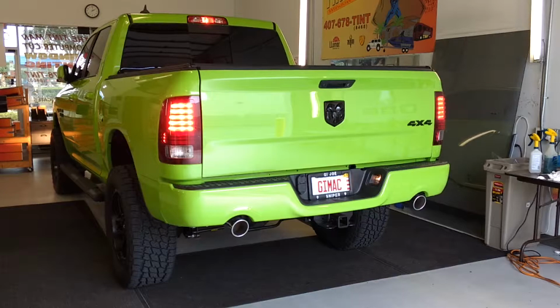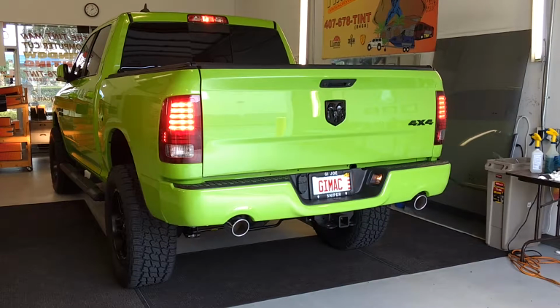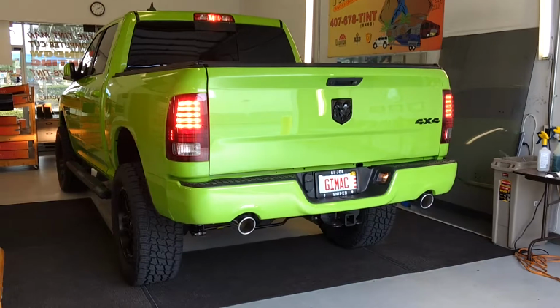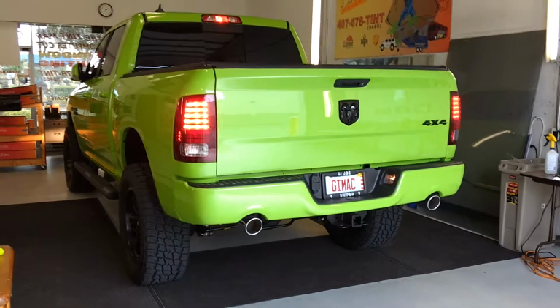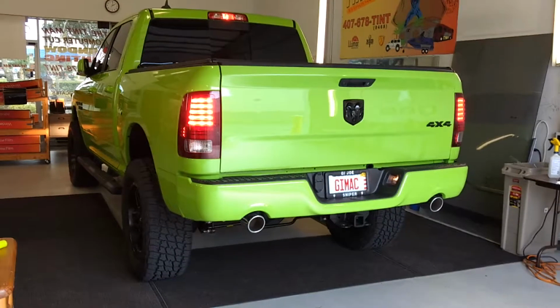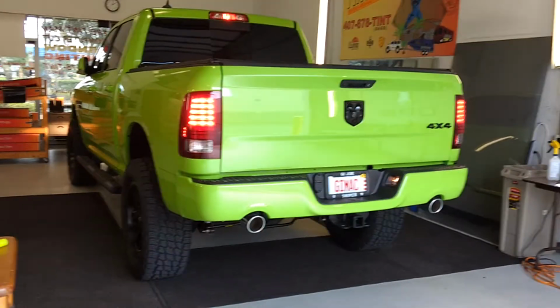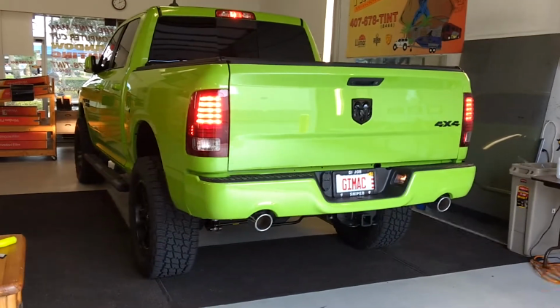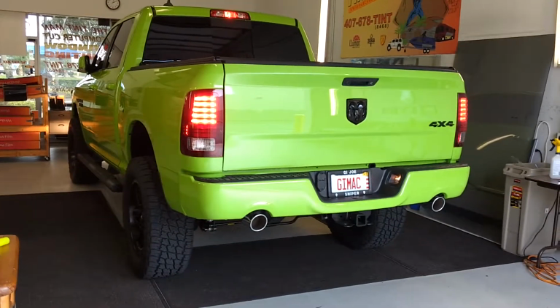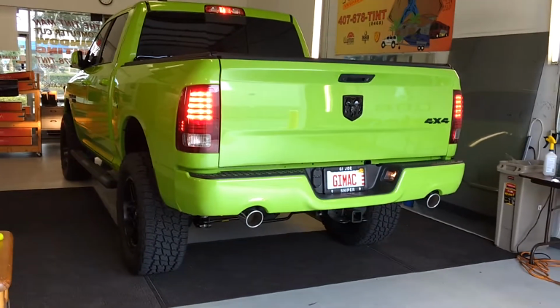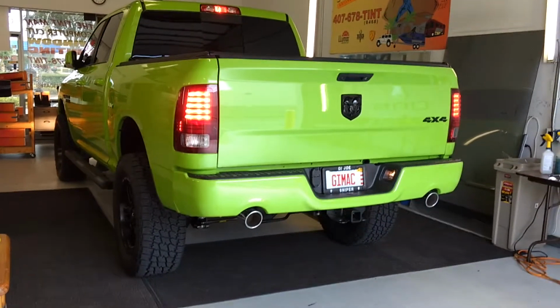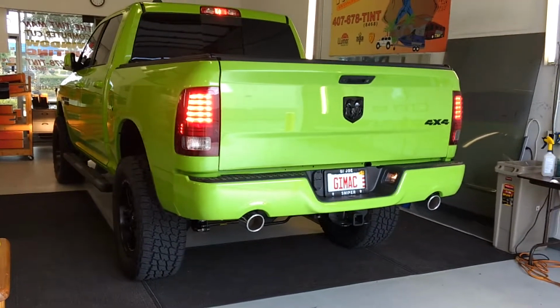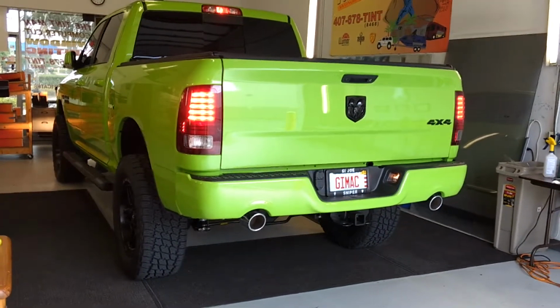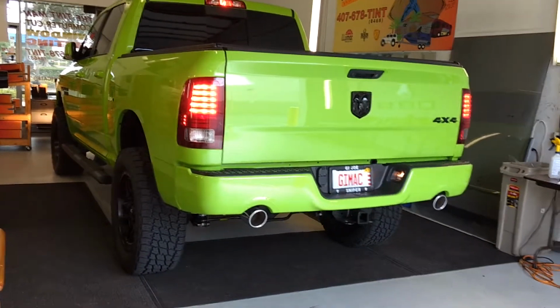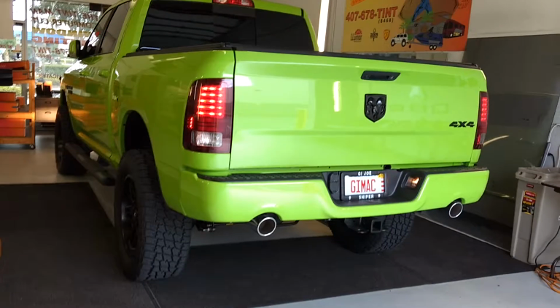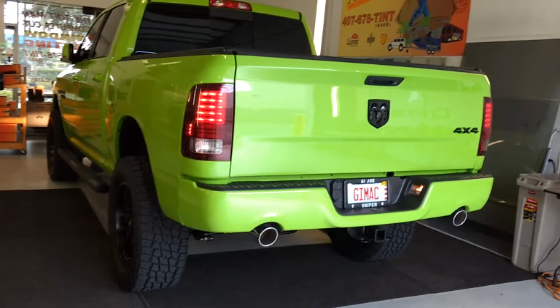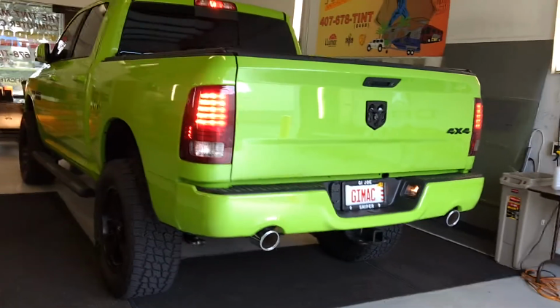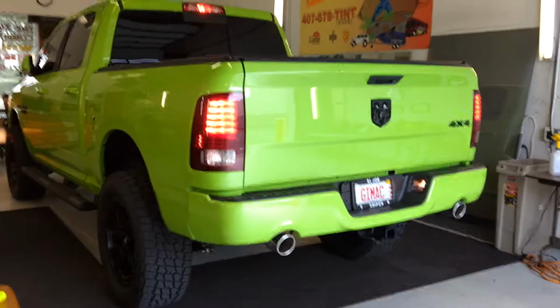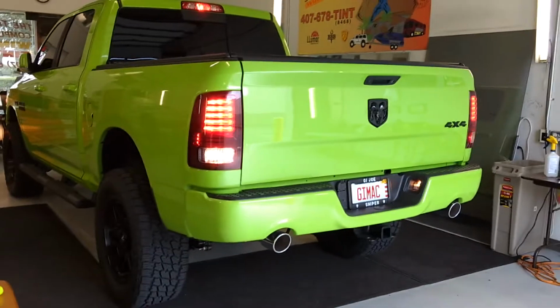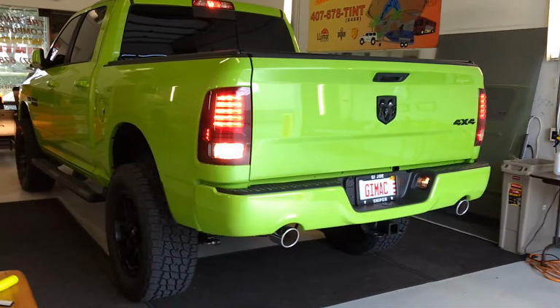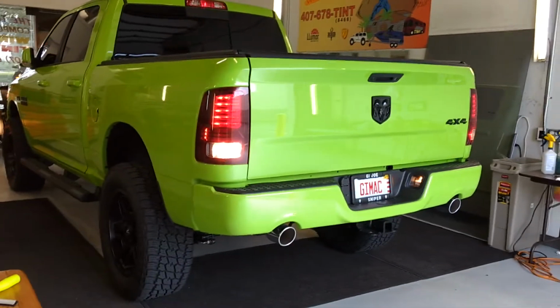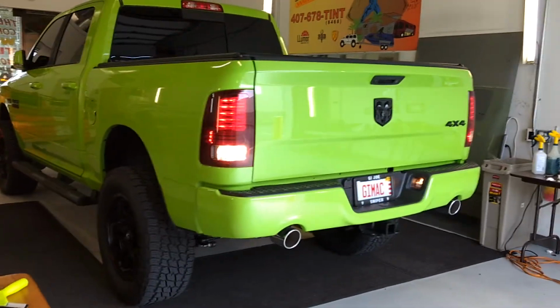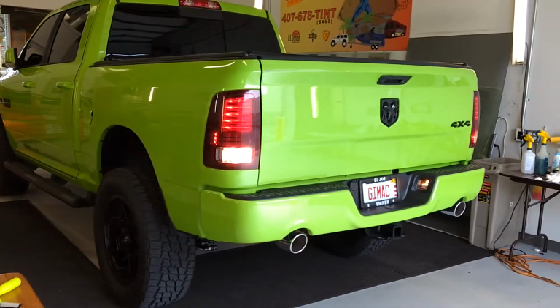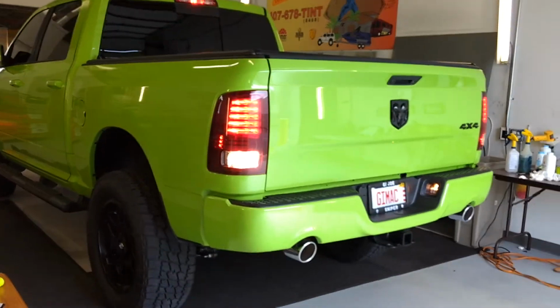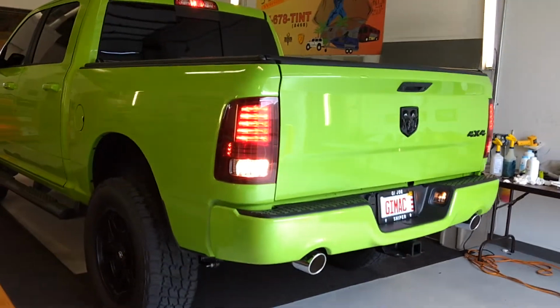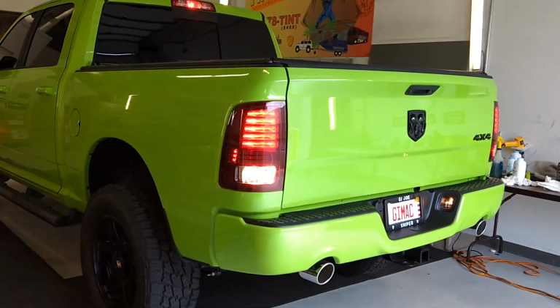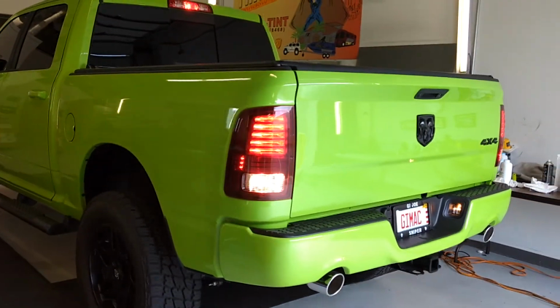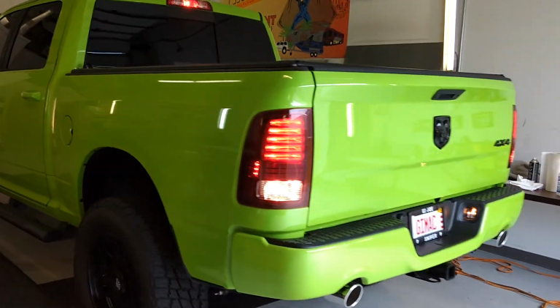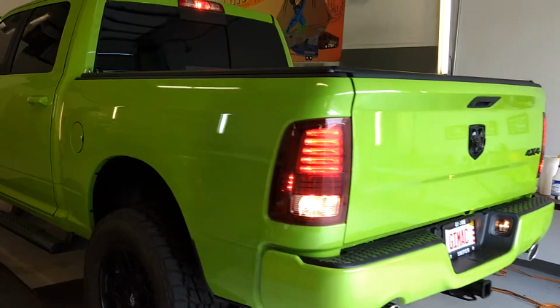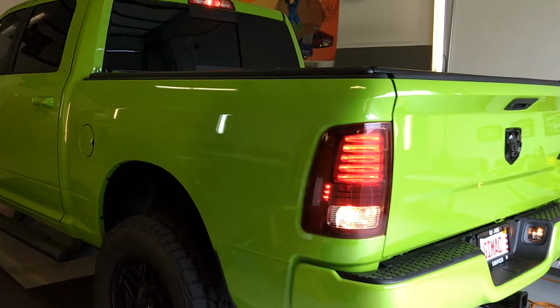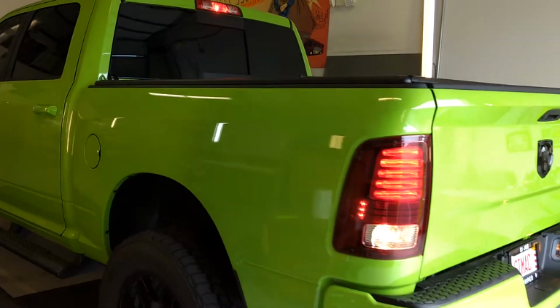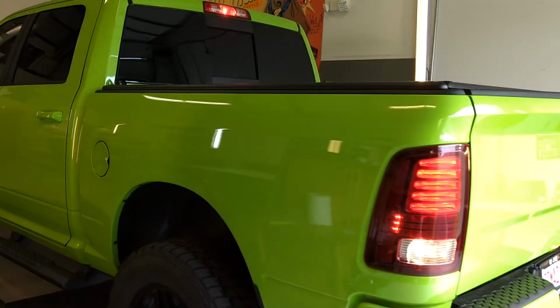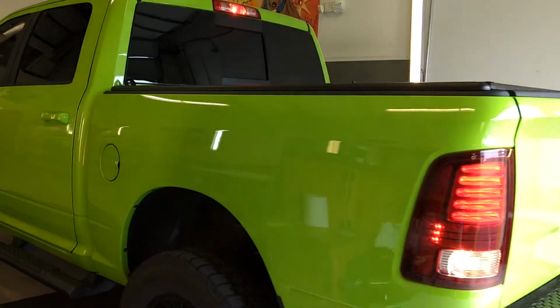Hello, my name is Sean with Tentman Computer Cut Window Tinting. Here we have a brand new Dodge Ram Sport. You'll notice he's military — all military gets a 10% discount.